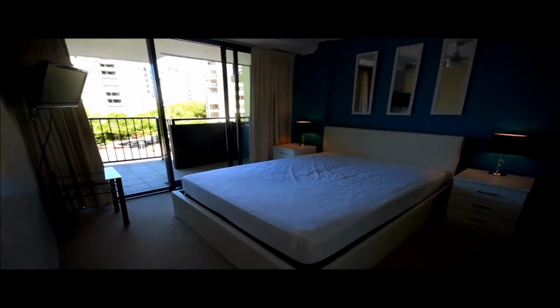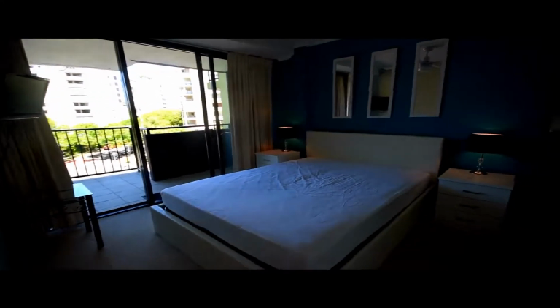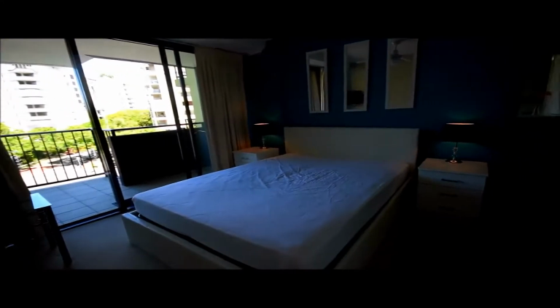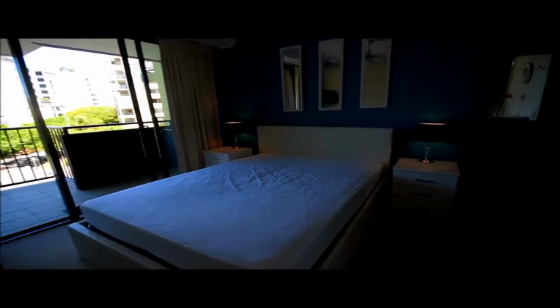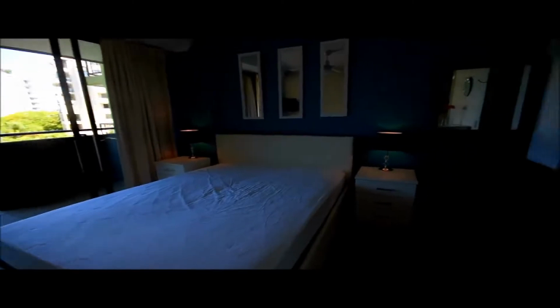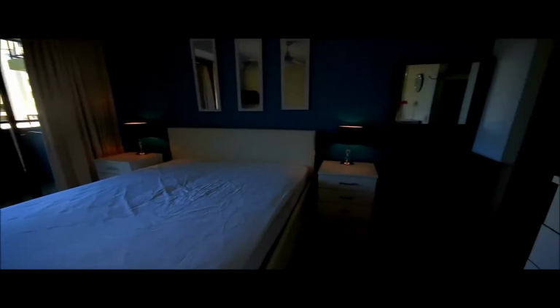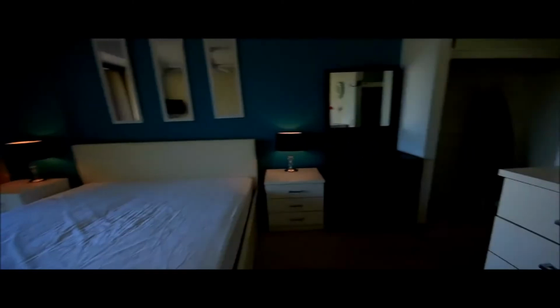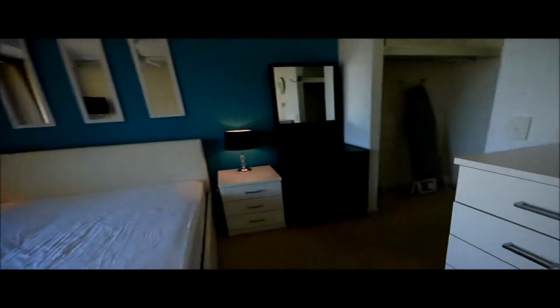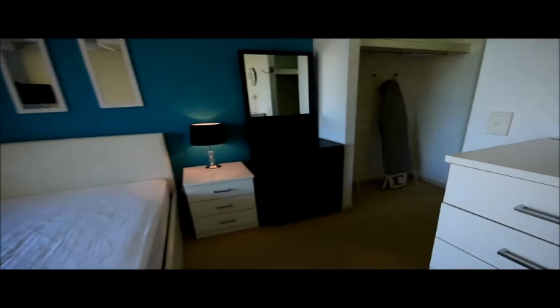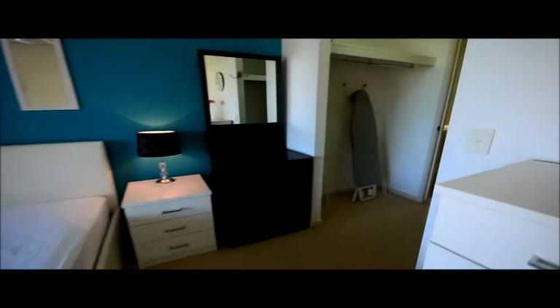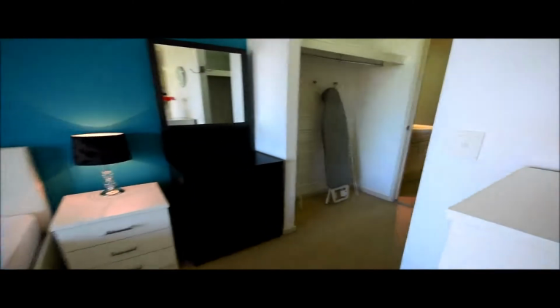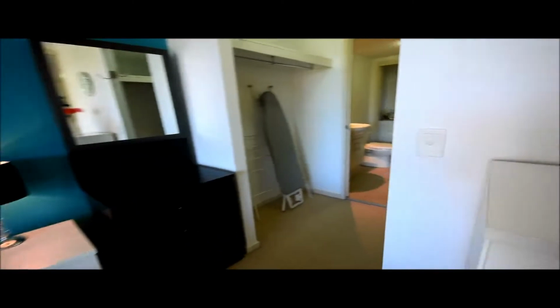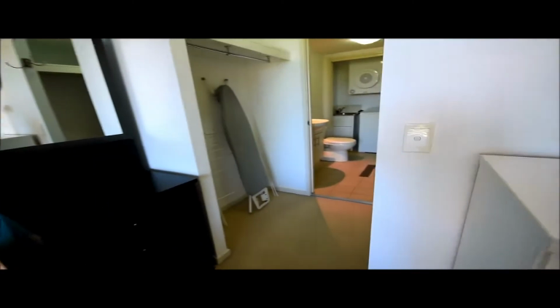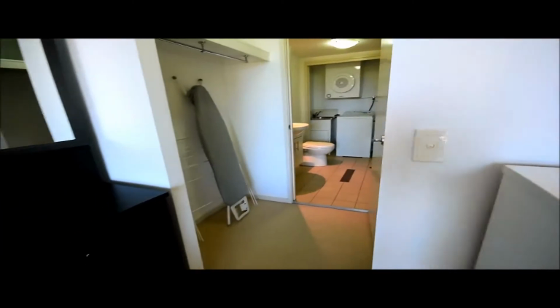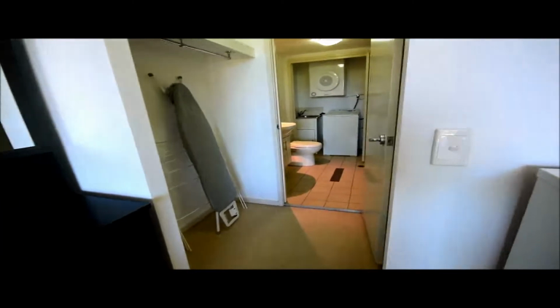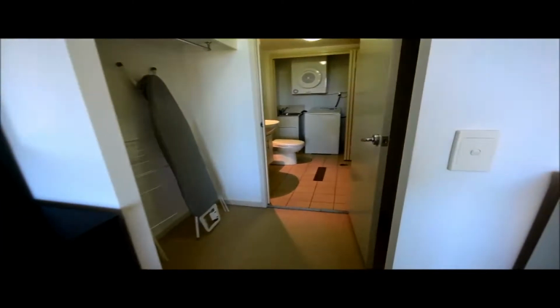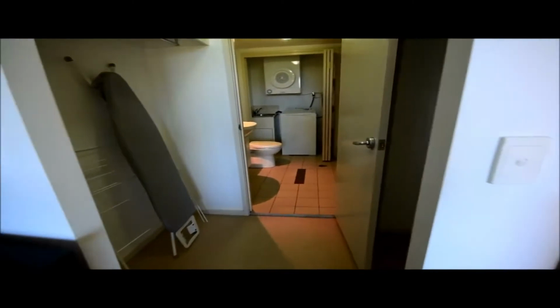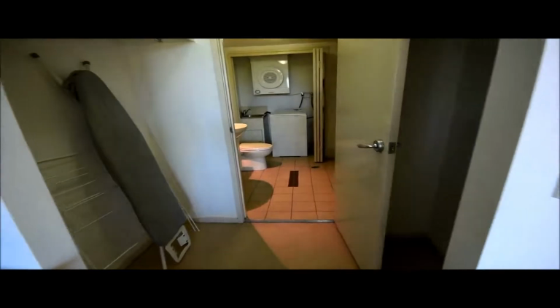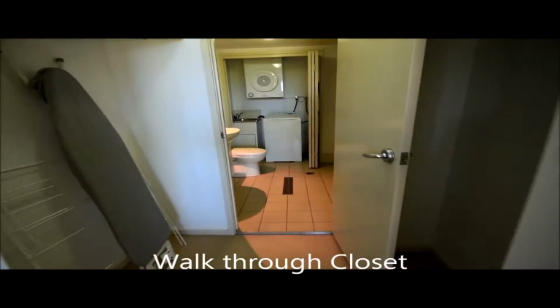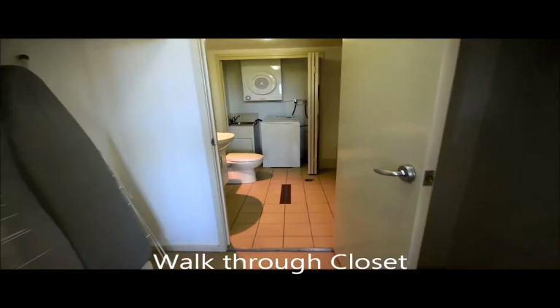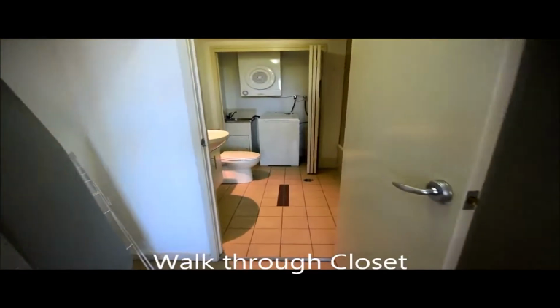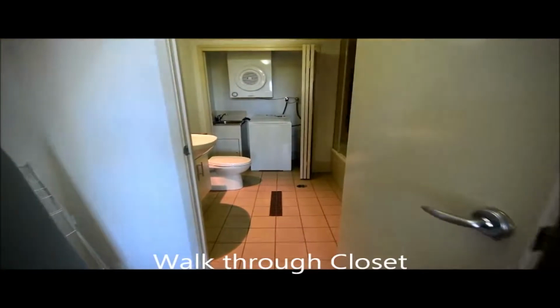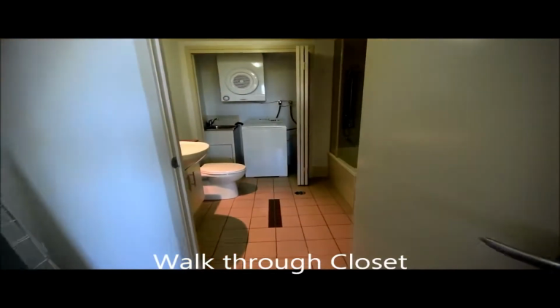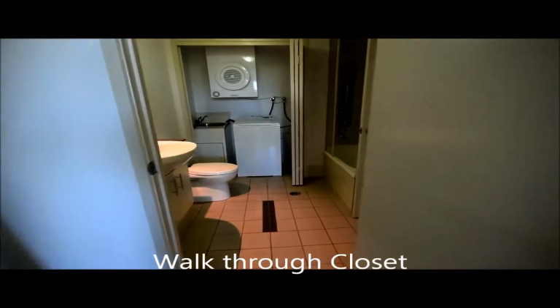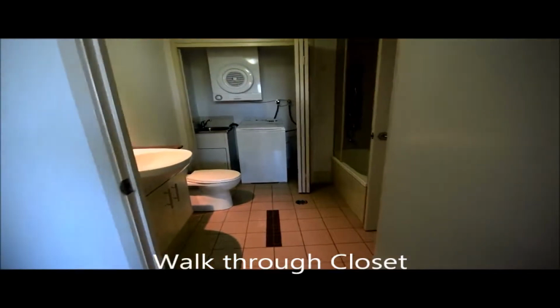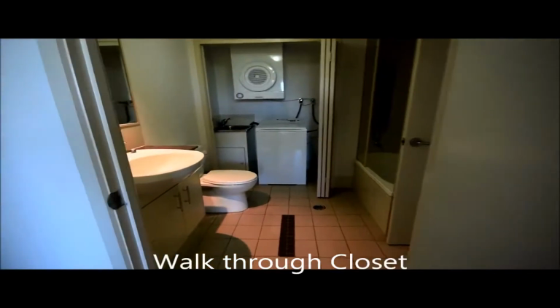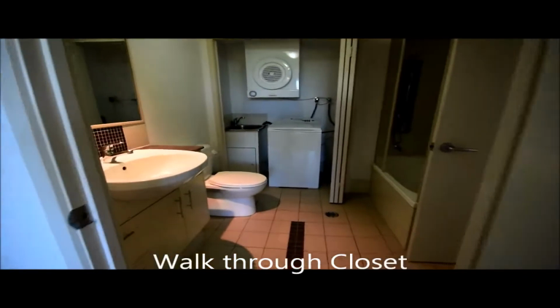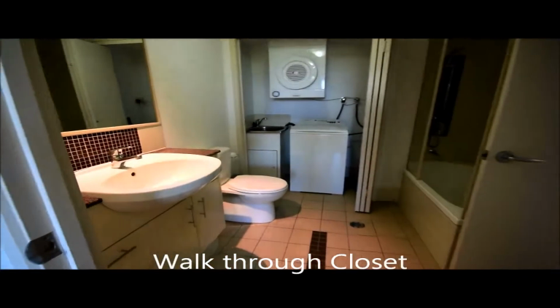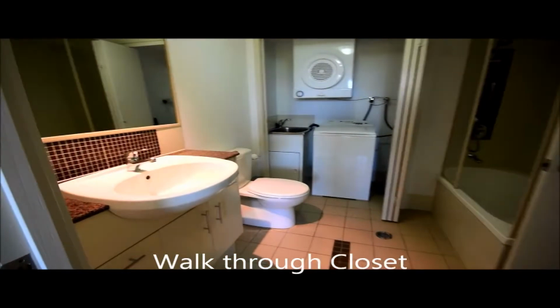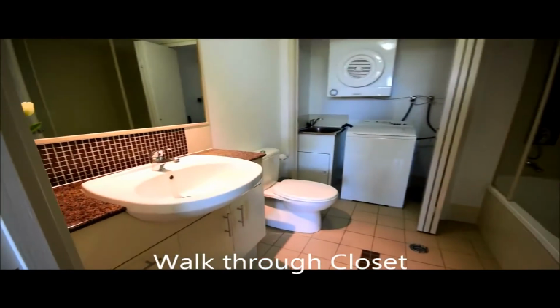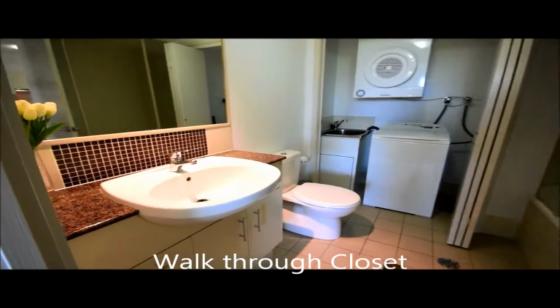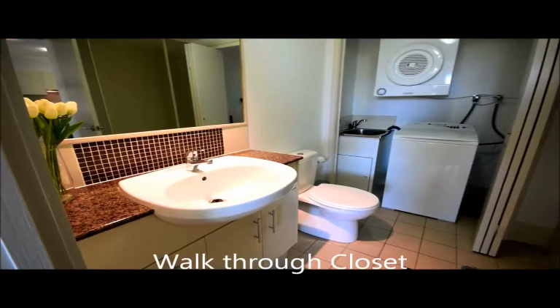Beautiful breezes. It does have a split system air conditioner. Walk through our closet and we have a two-way bathroom for your guests.